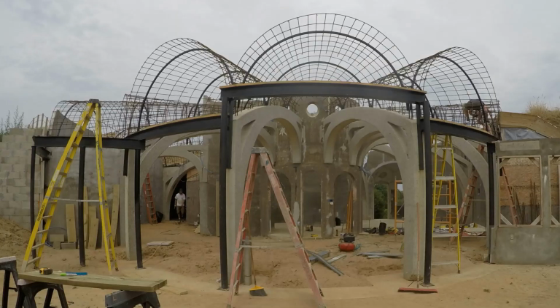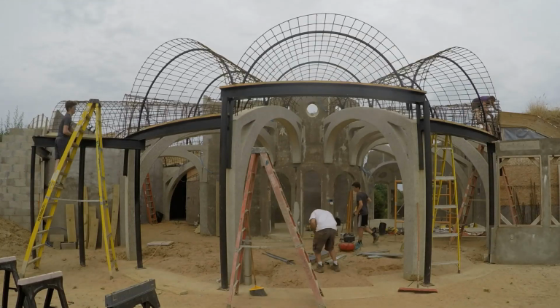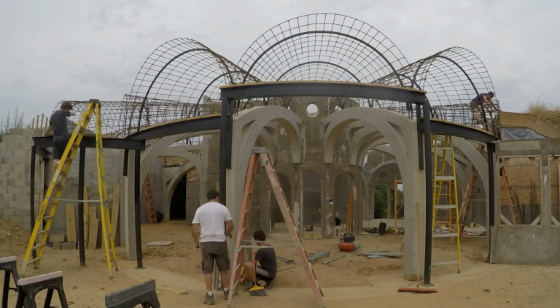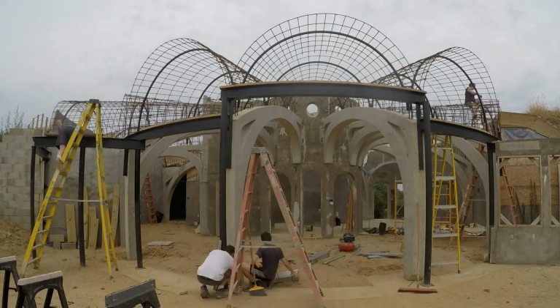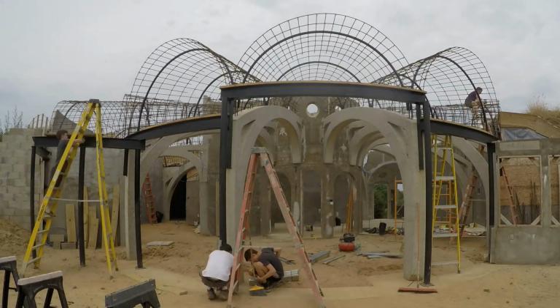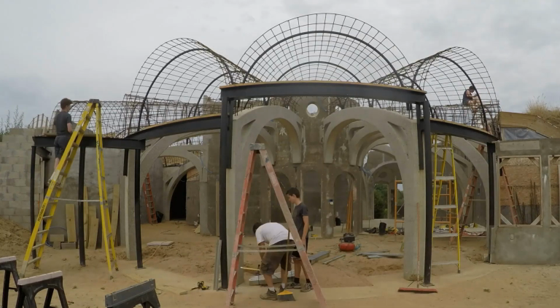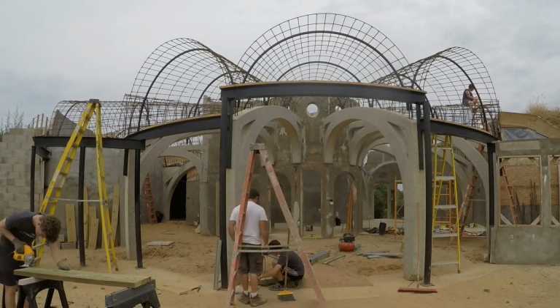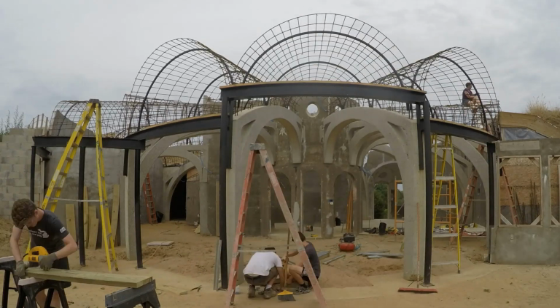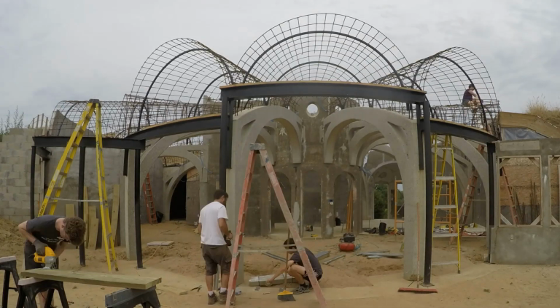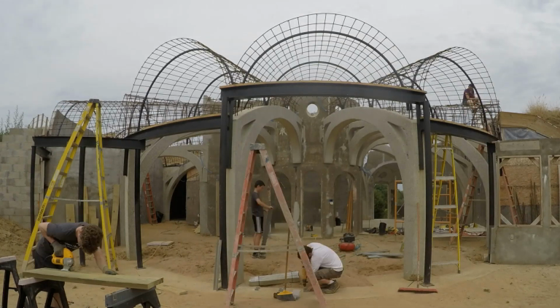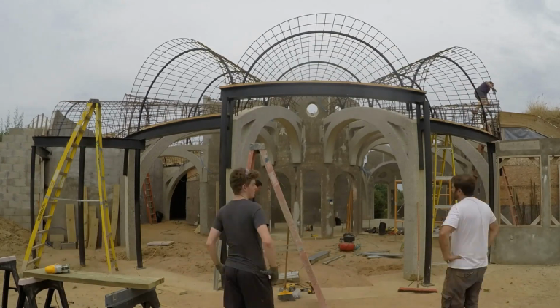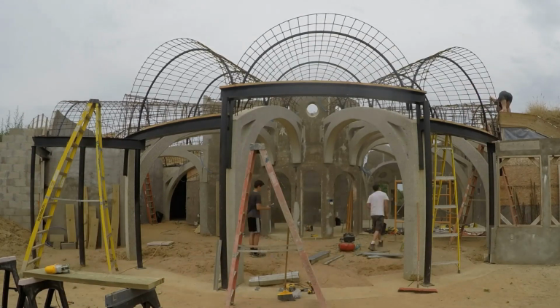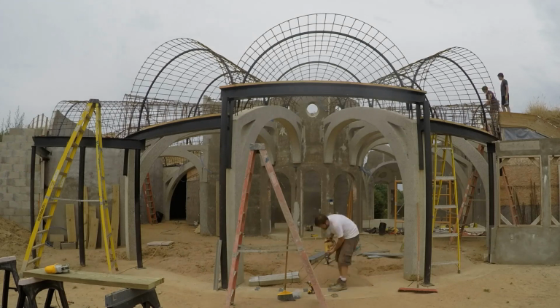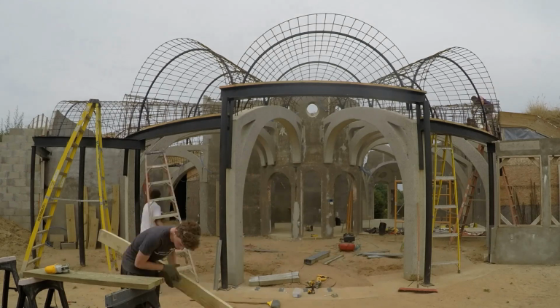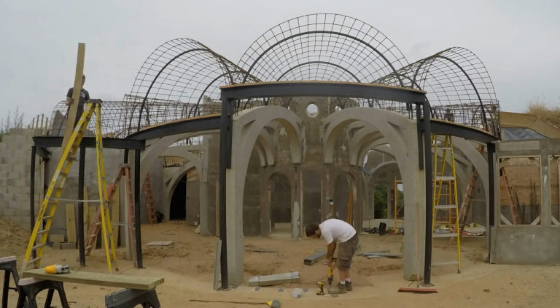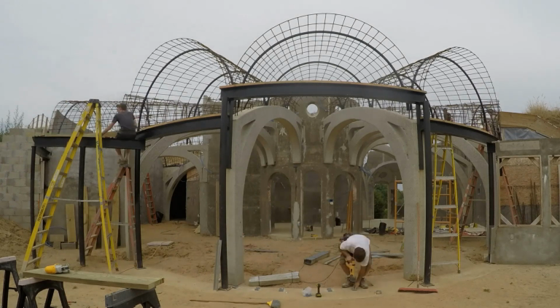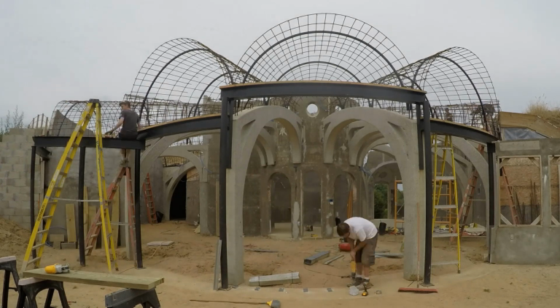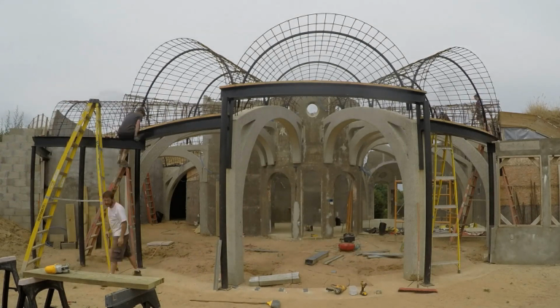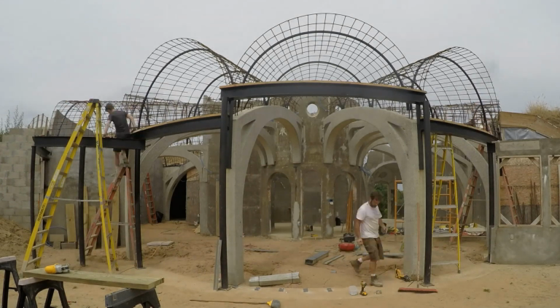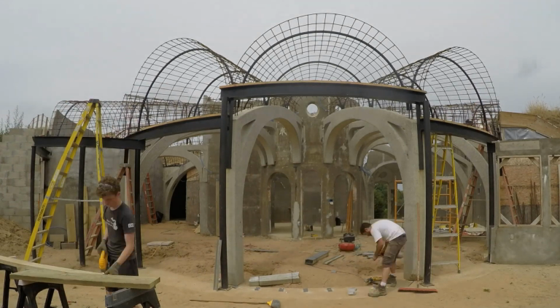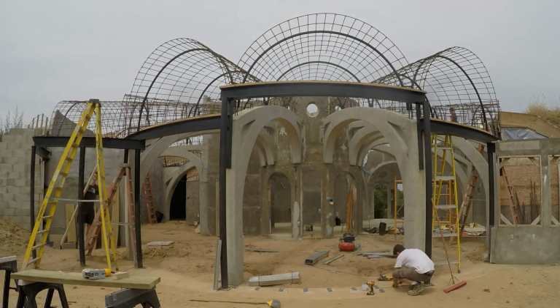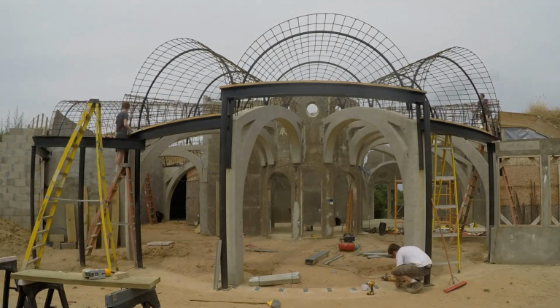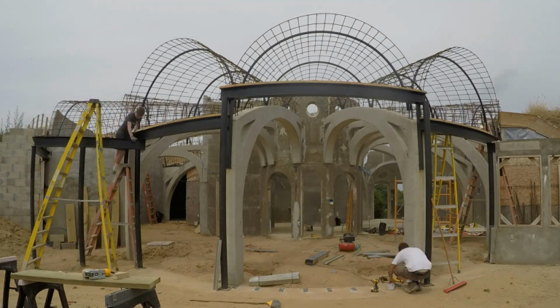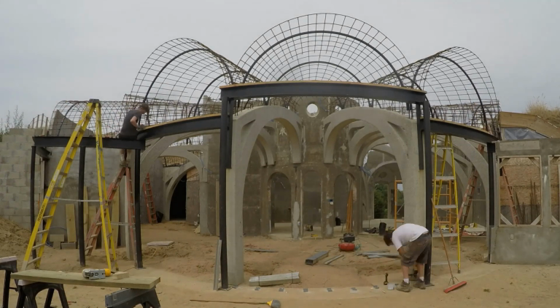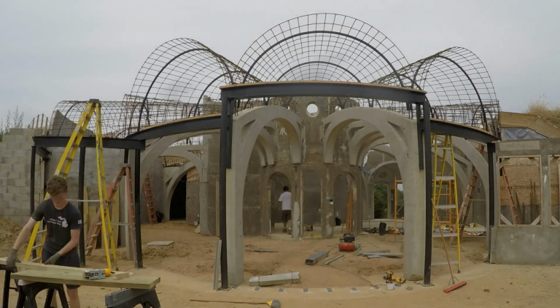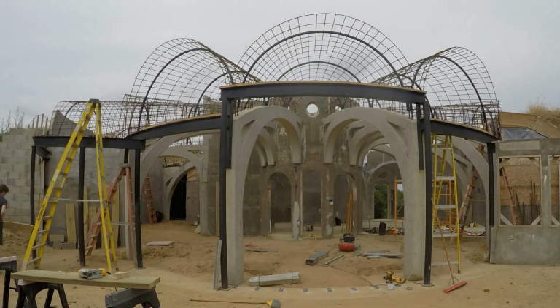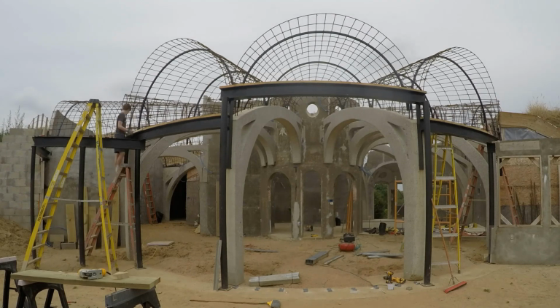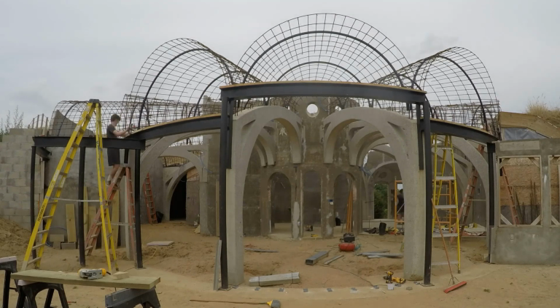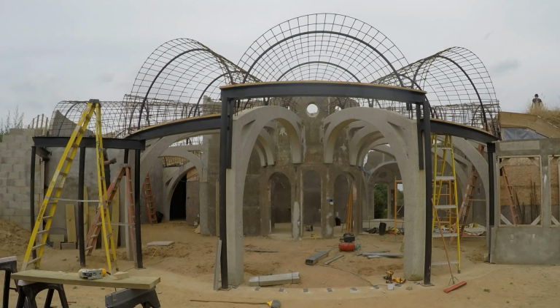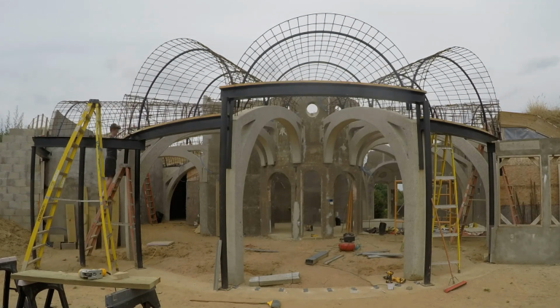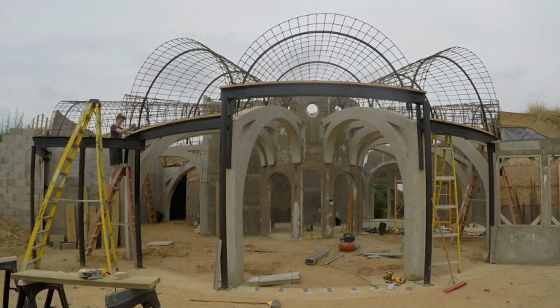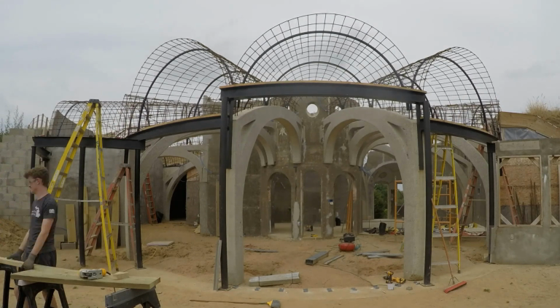Welcome back. Now it's time to form the south wall. We're experimenting with a variety of different methods to build this house. For the south wall the plan is to start with steel studs and use that to hold rigid insulation as formwork for shotcrete on the outside.